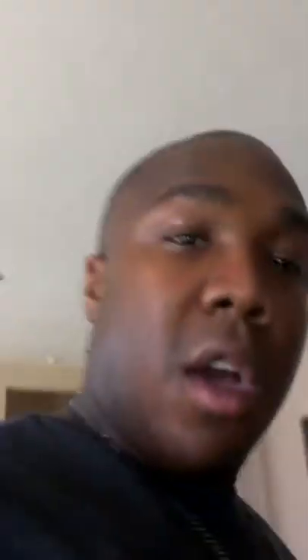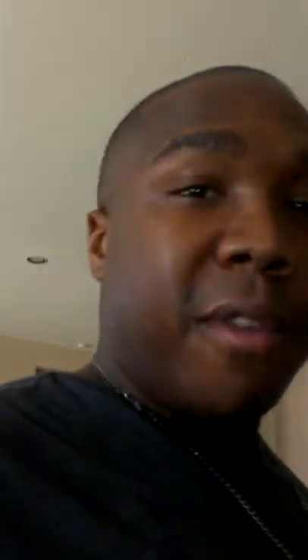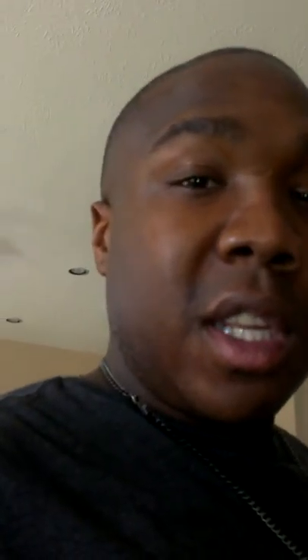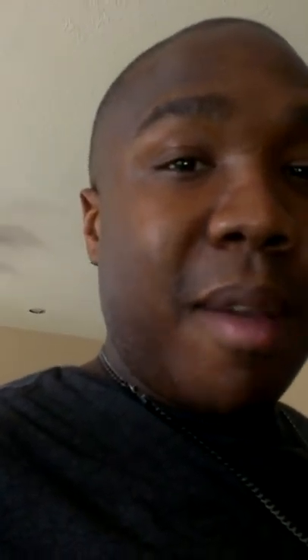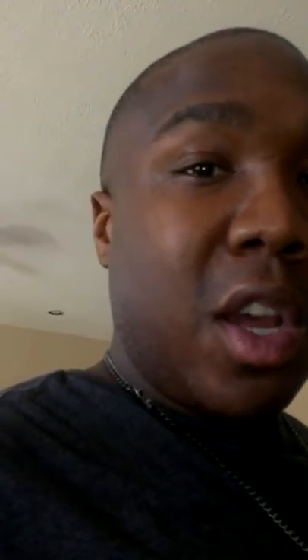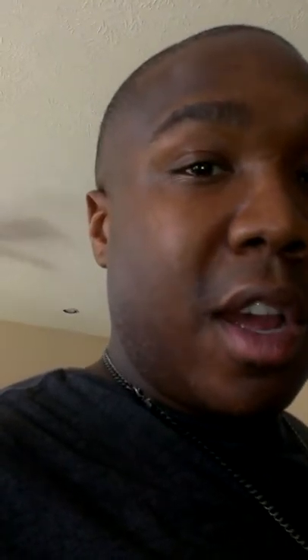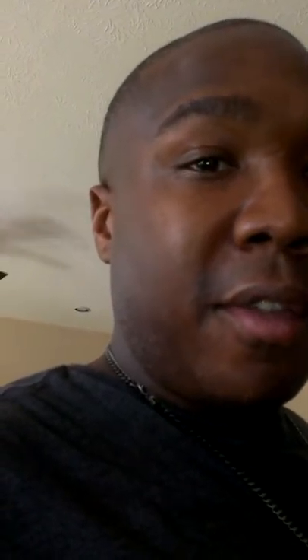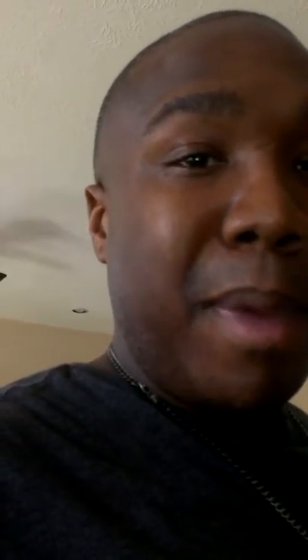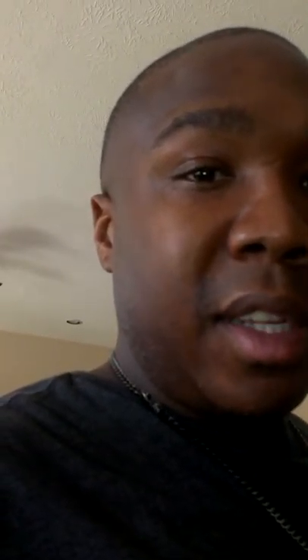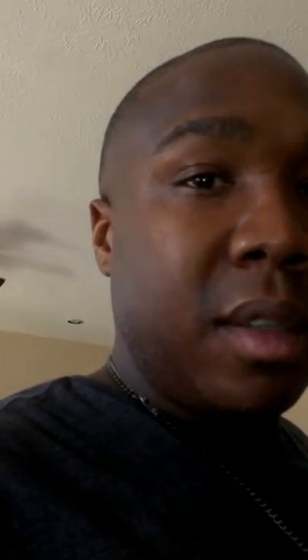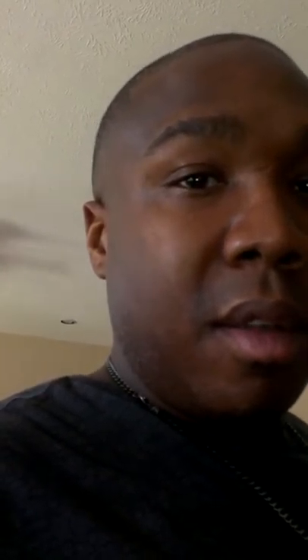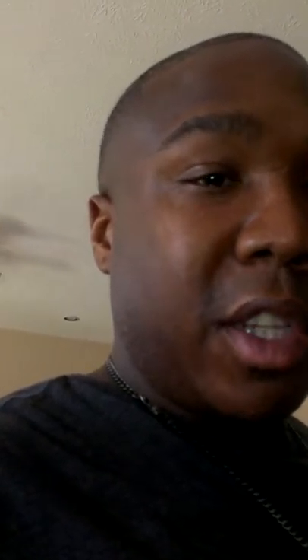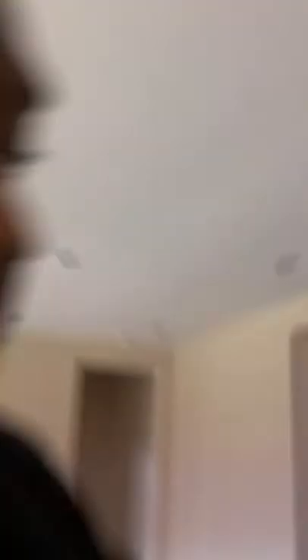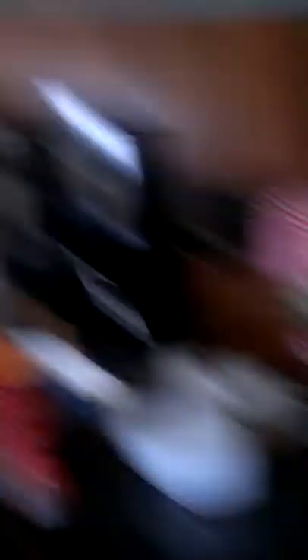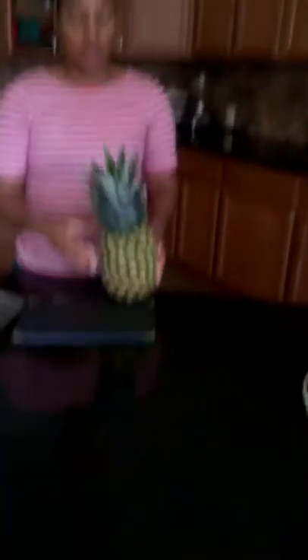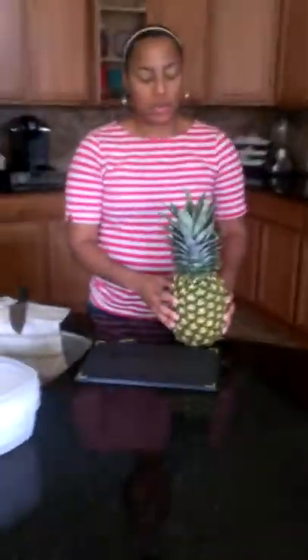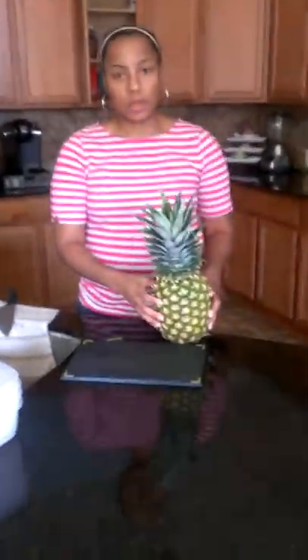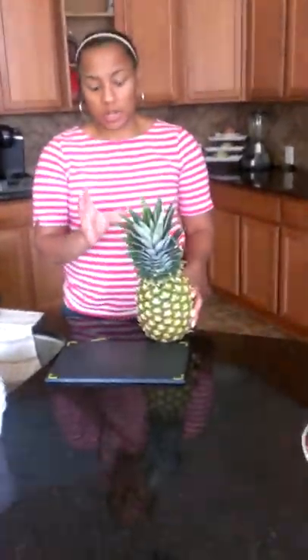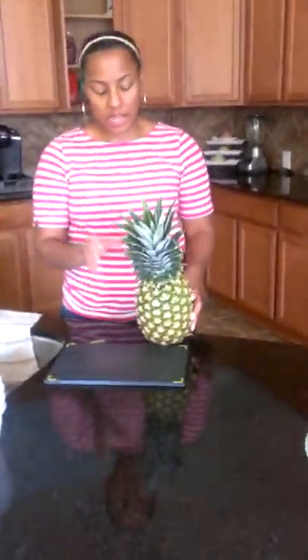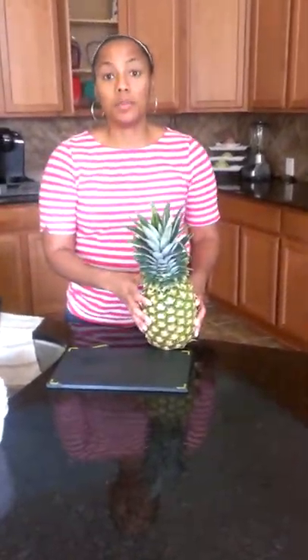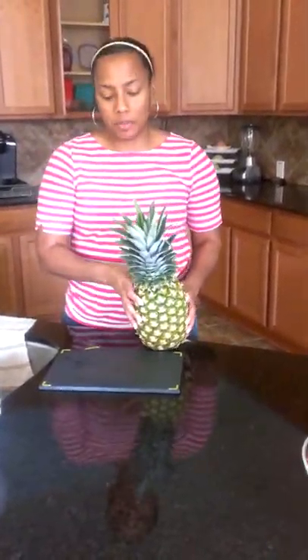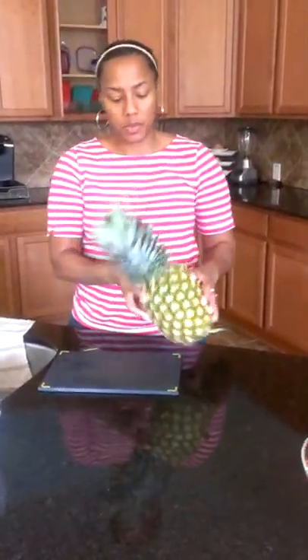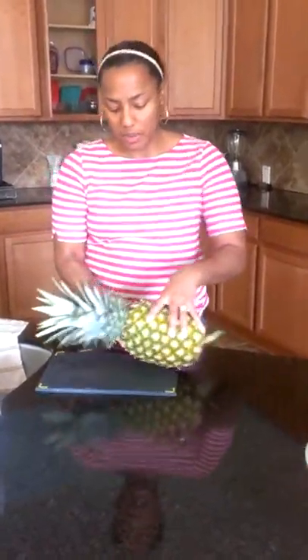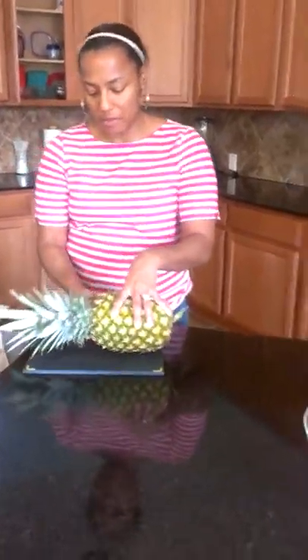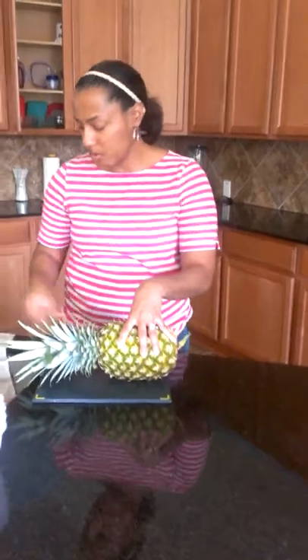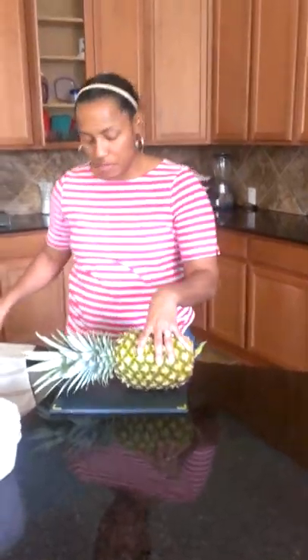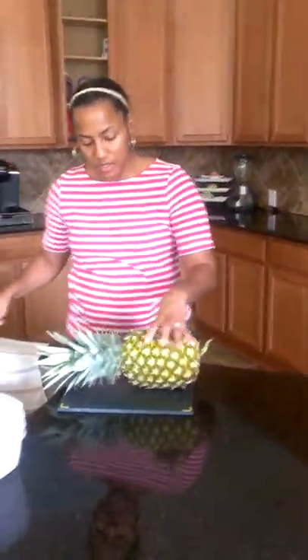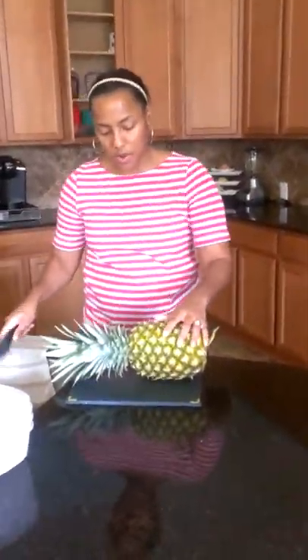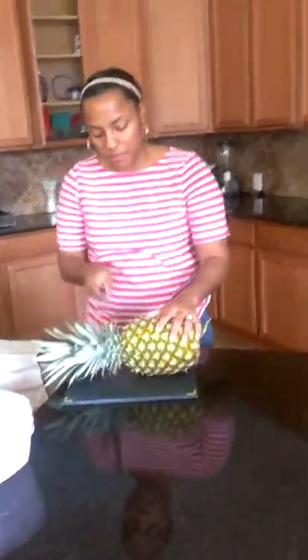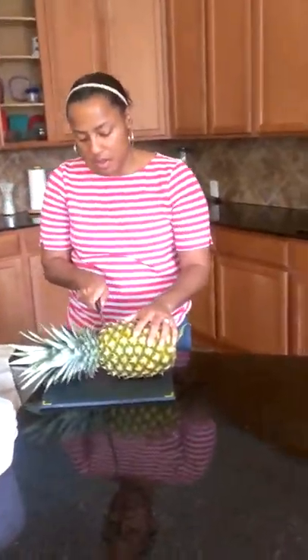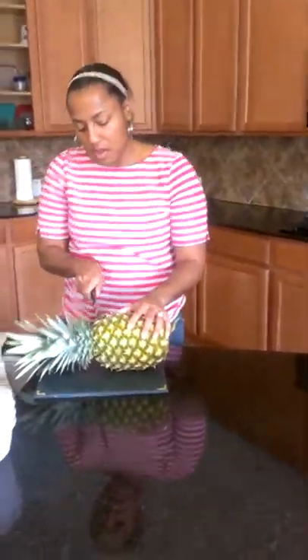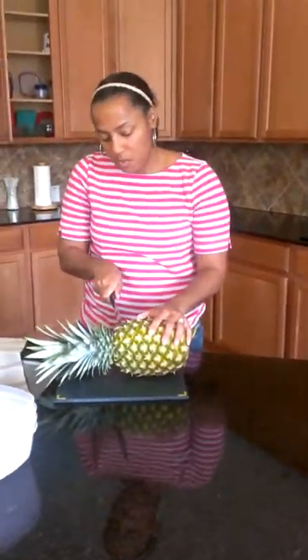Okay, folks, this is another episode of B's Brunches. In this episode, we're going to learn how to cut a pineapple. We're going to cut the pineapple similar to how we cut the watermelon — how to slice a pineapple.